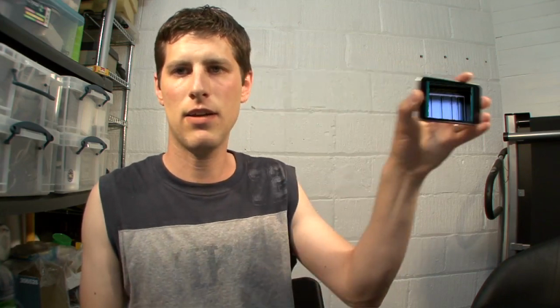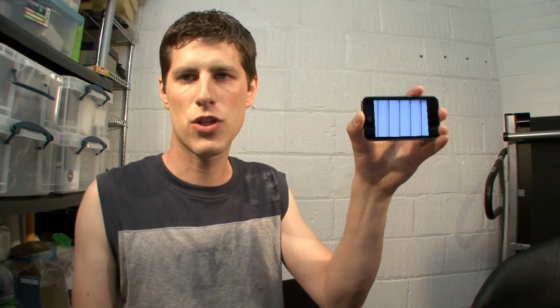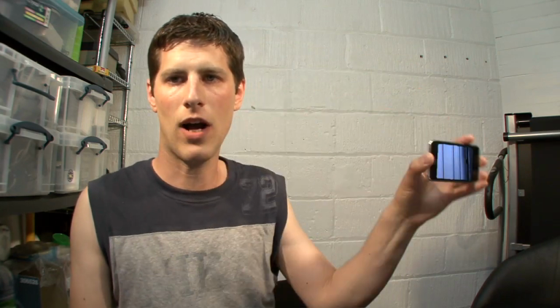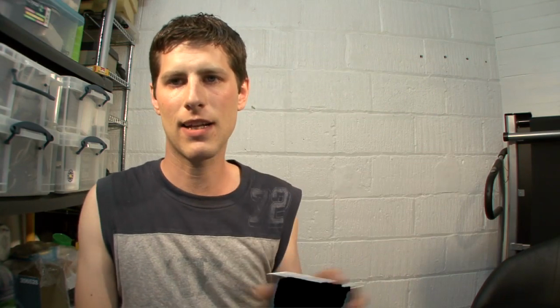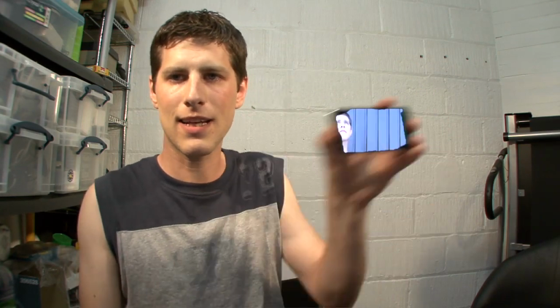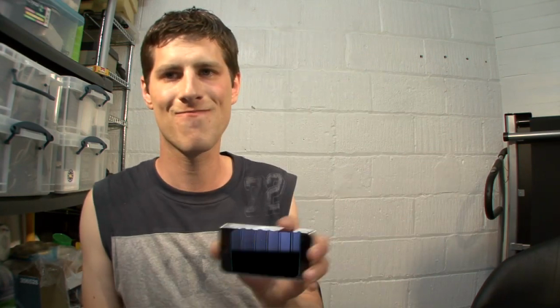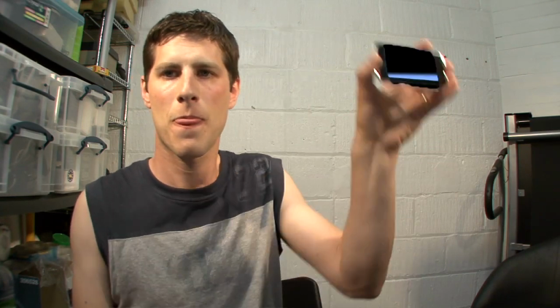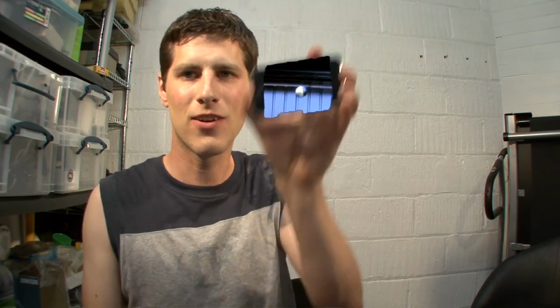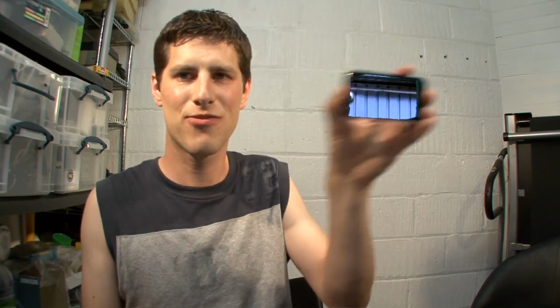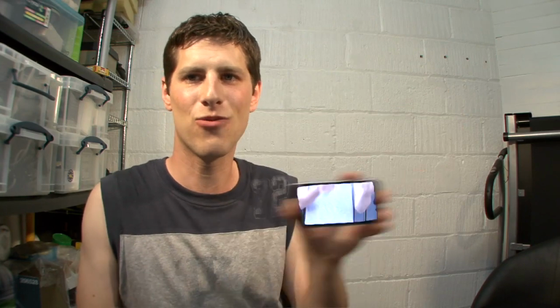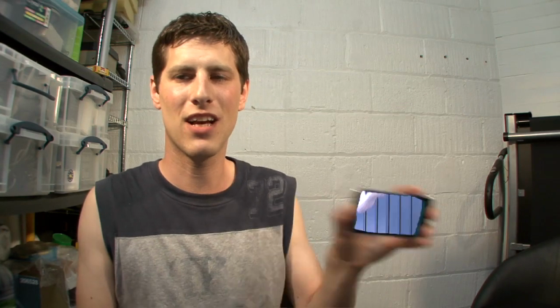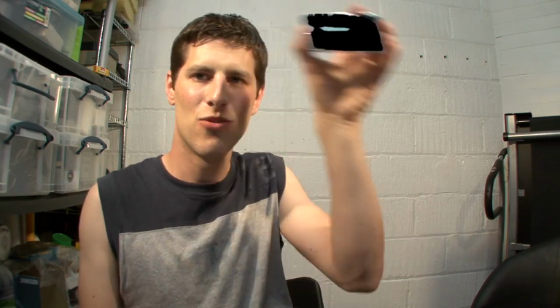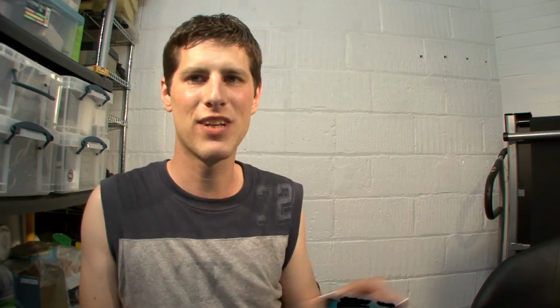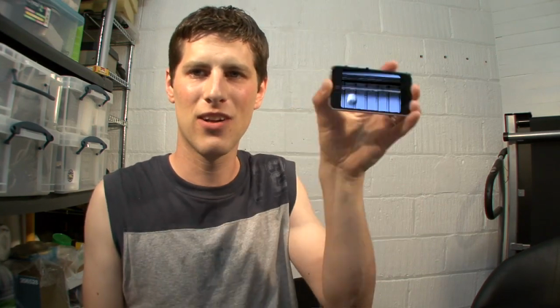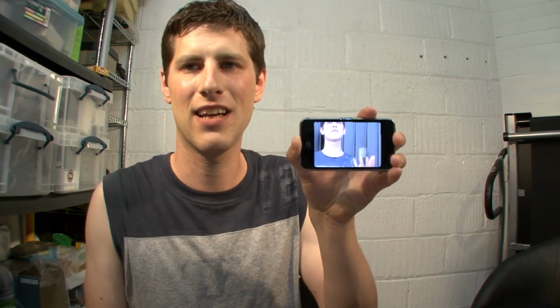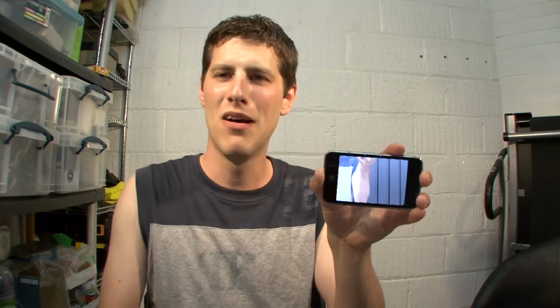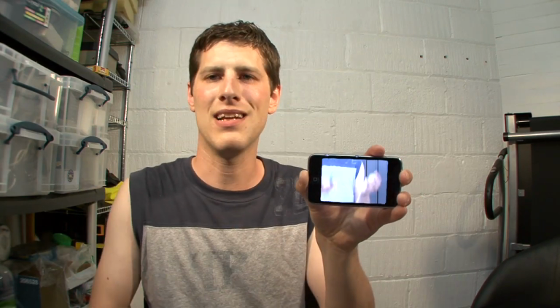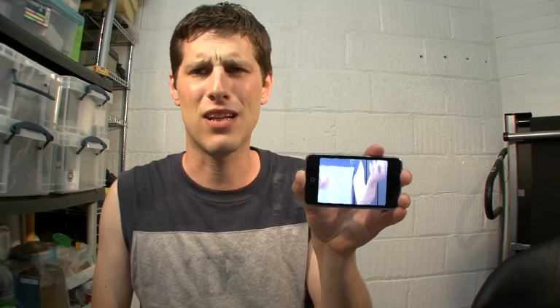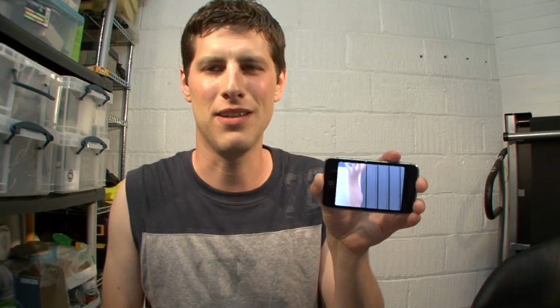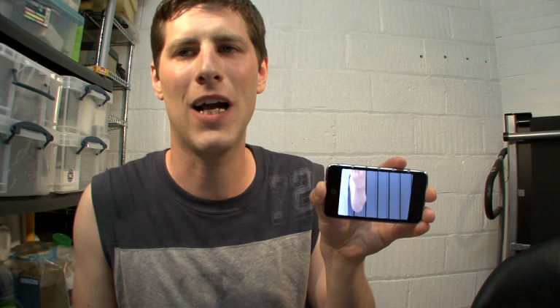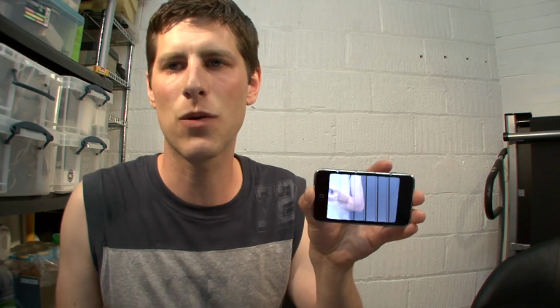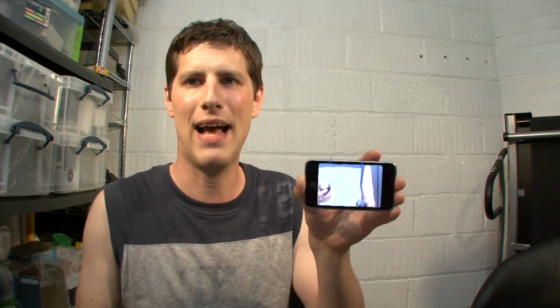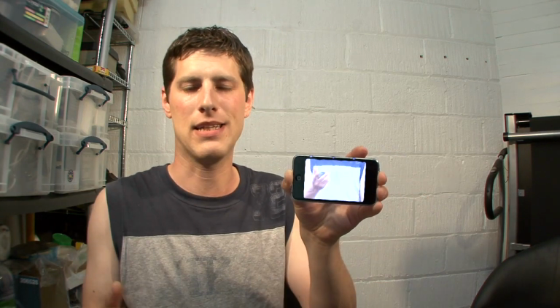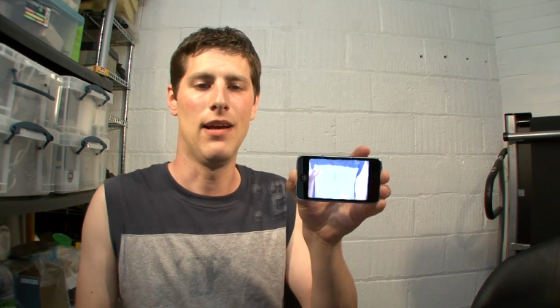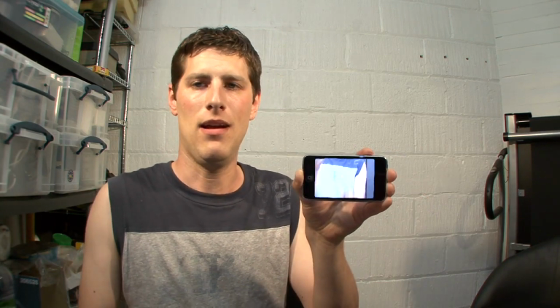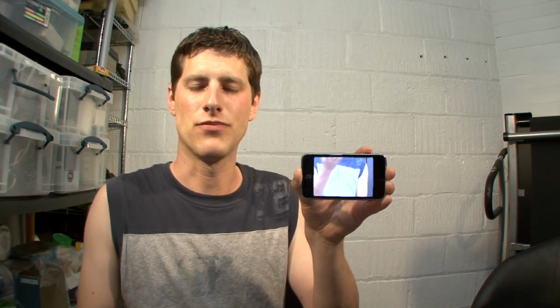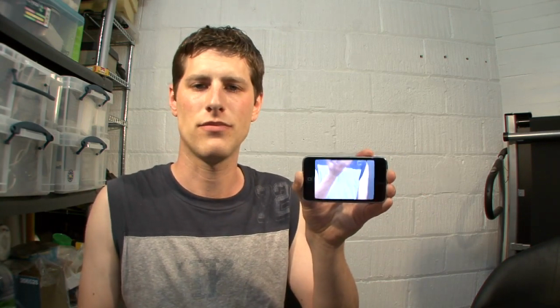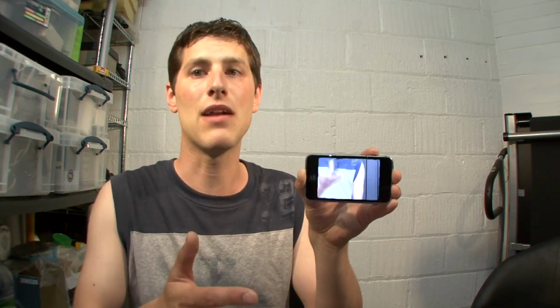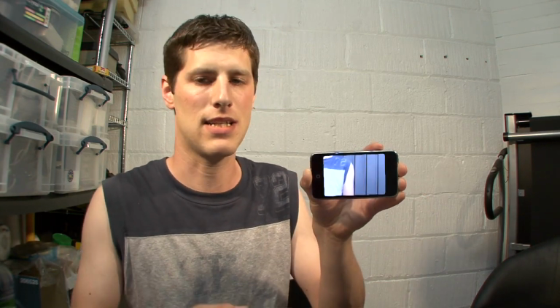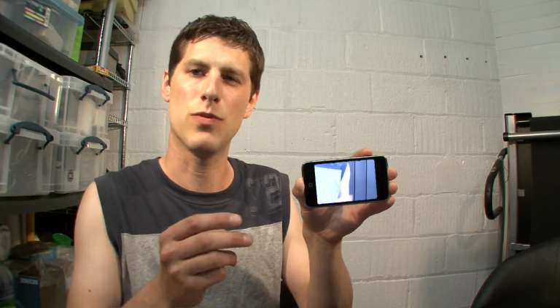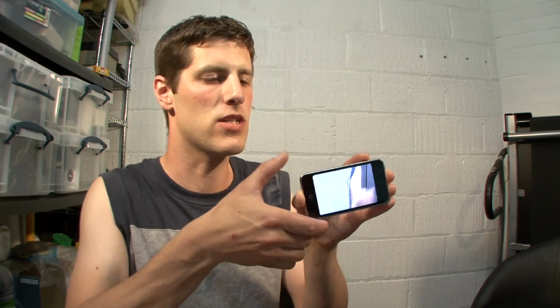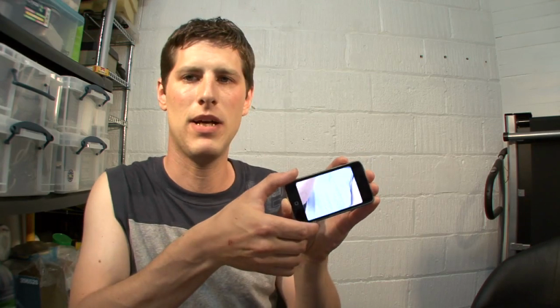And if you shake your hand like this, you get a feeling of what the full video would look like. Obviously that's quite clumsy and I can see why Apple didn't advertise that so much, but this feature is even better.